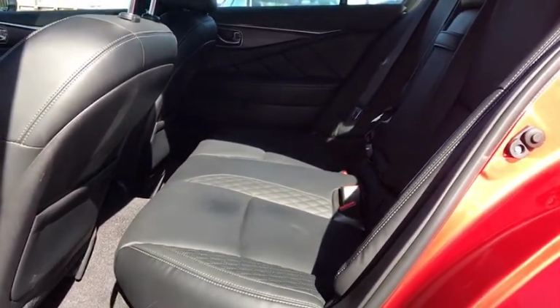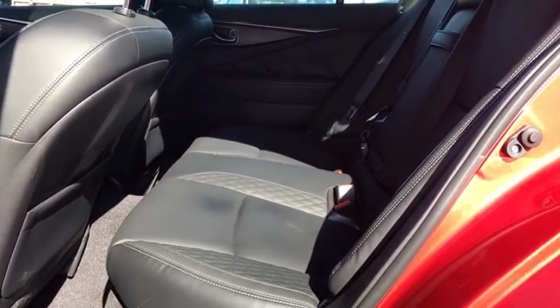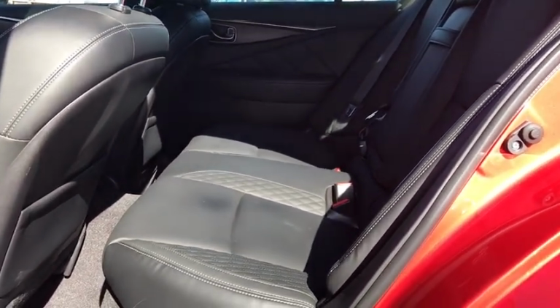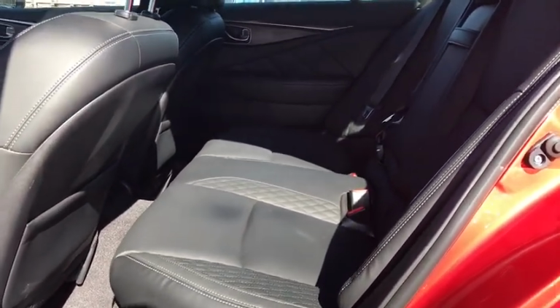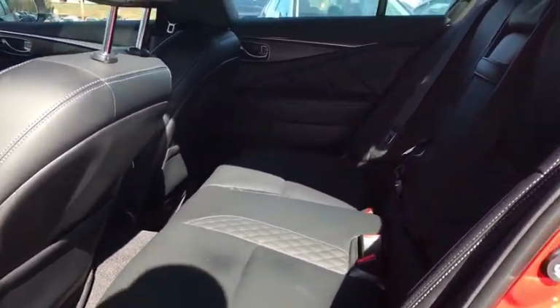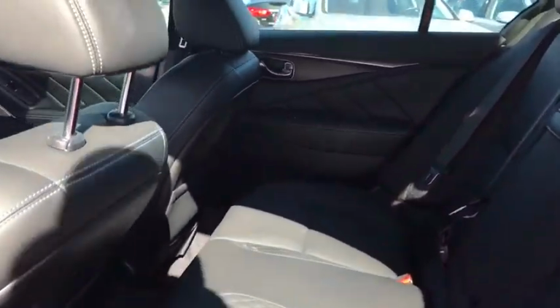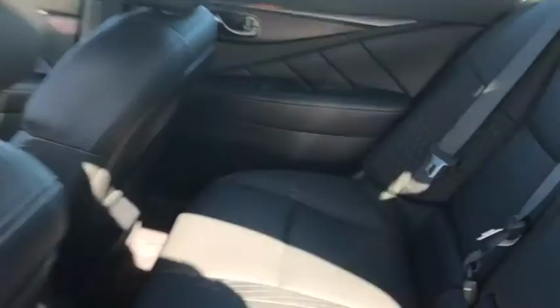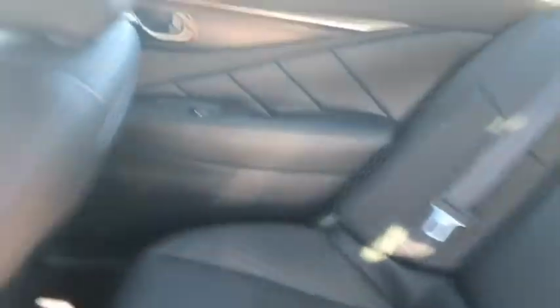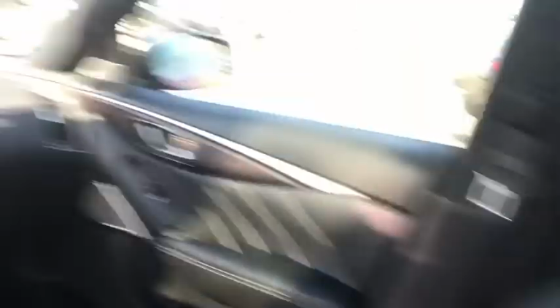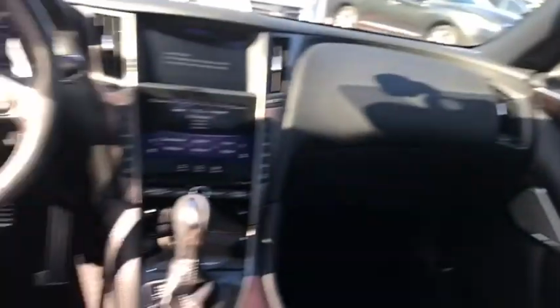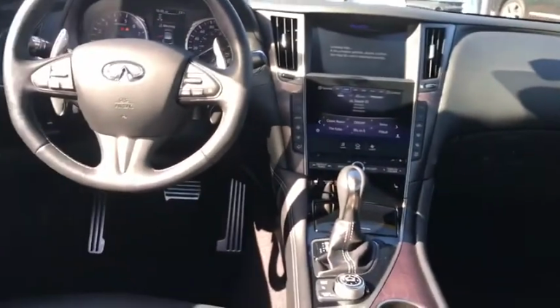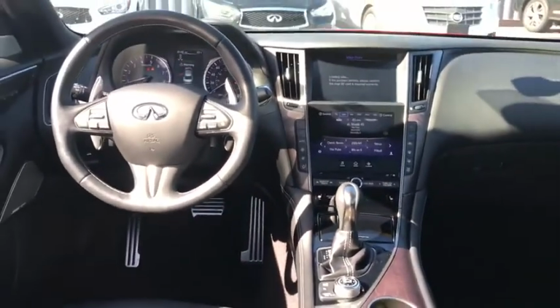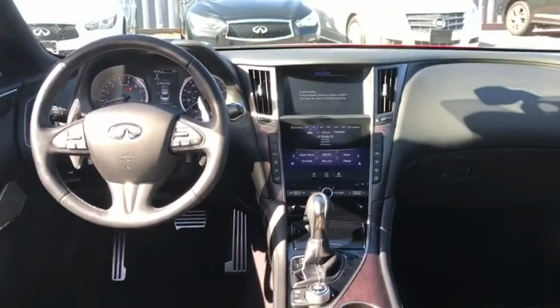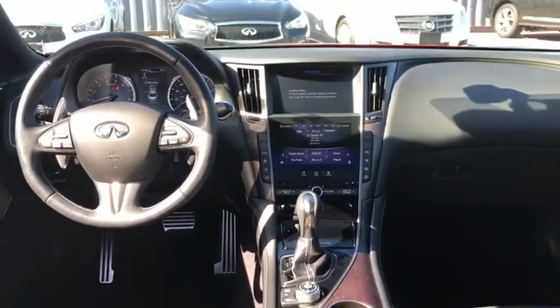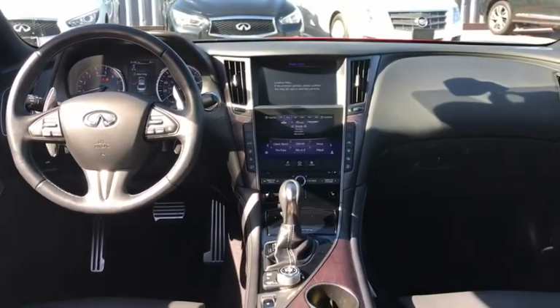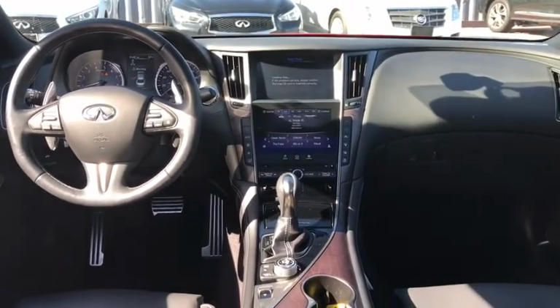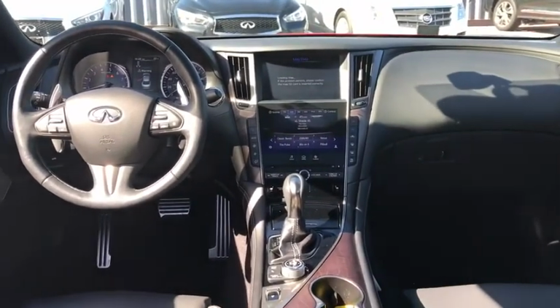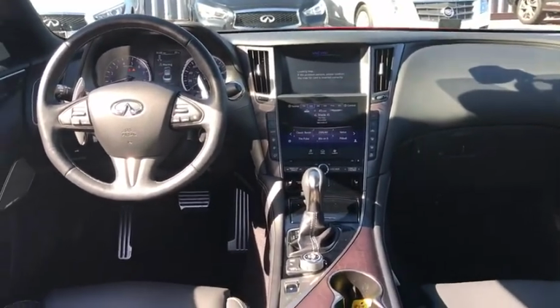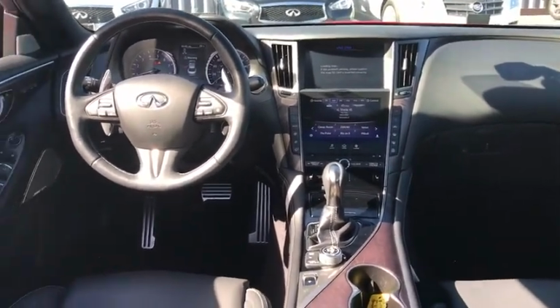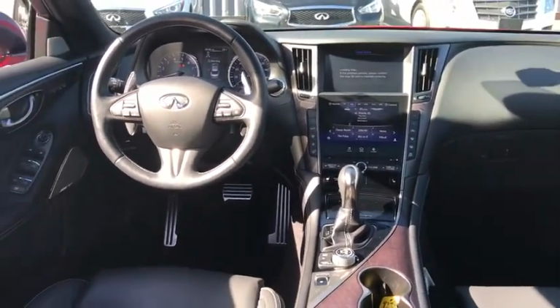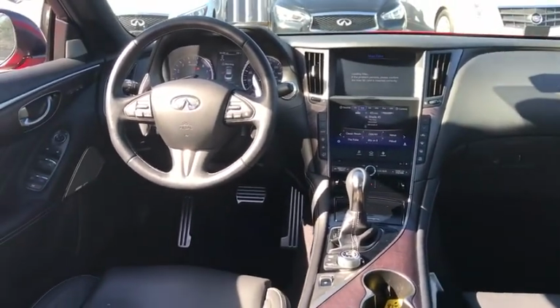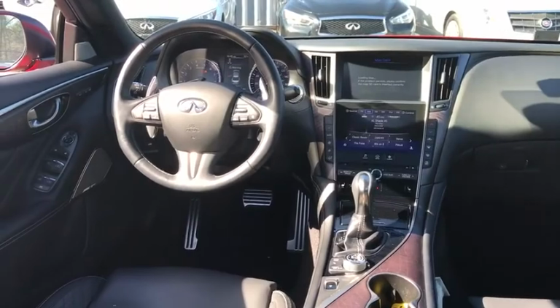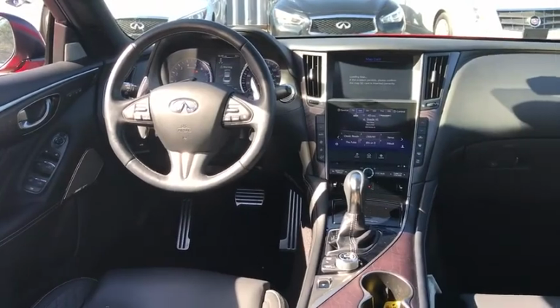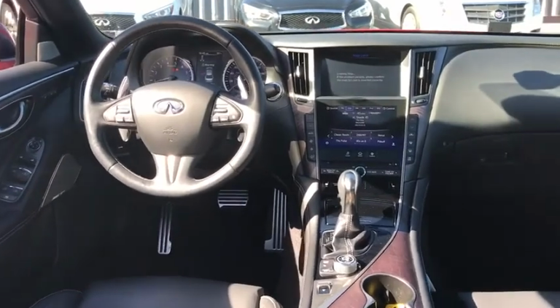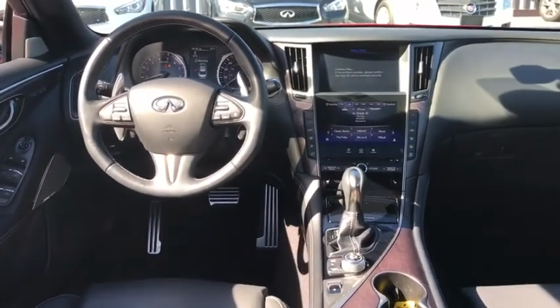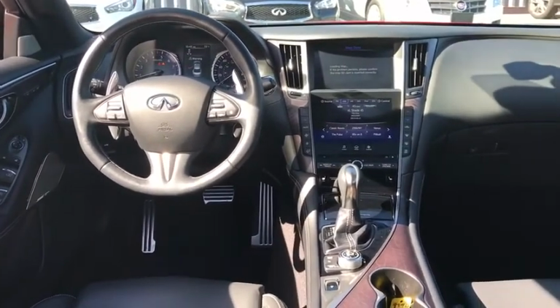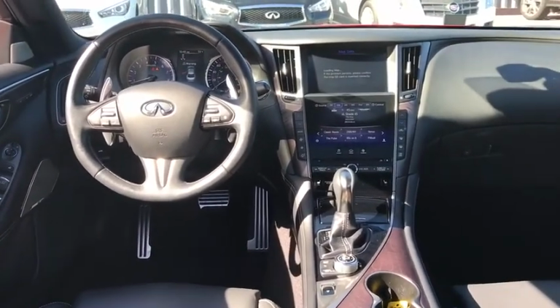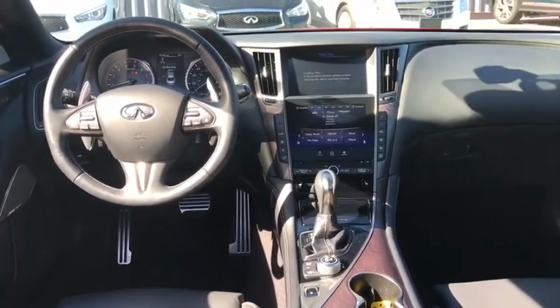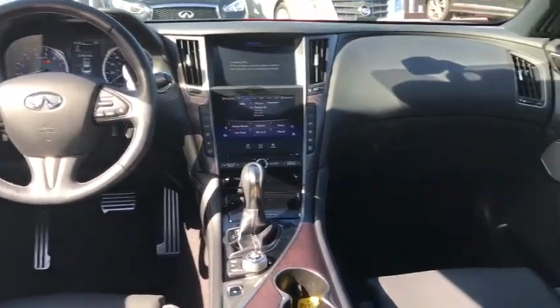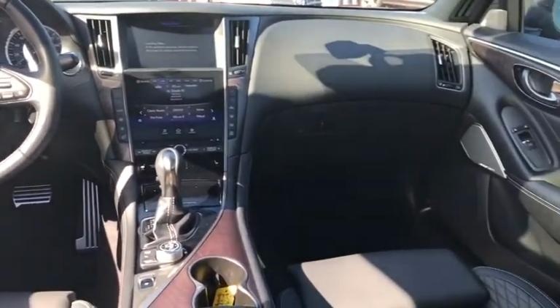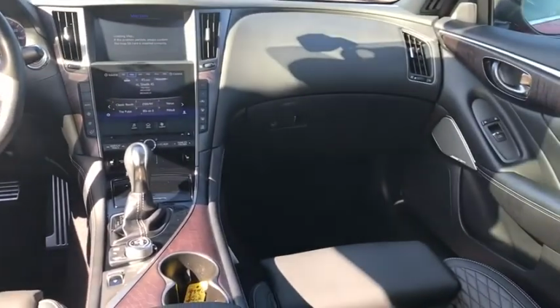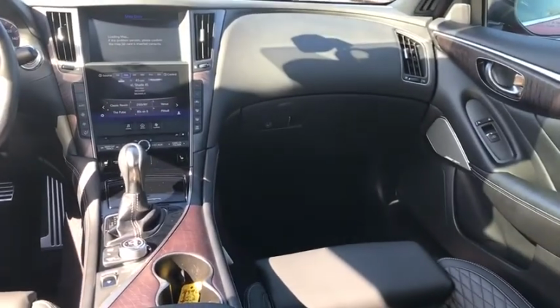Bluetooth, power steering, adjustable steering wheel, cruise control, keyless start, auto-dimming rear view mirror, aluminum wheels, four-wheel disc brakes, floor mats, premium sound system.